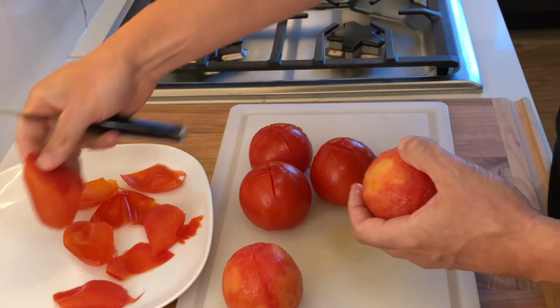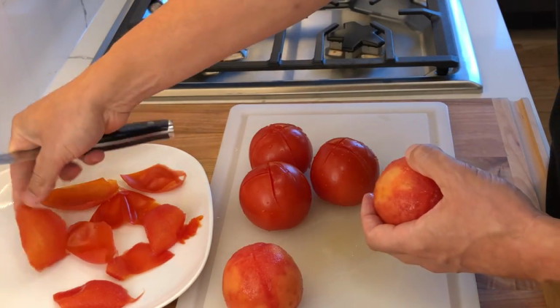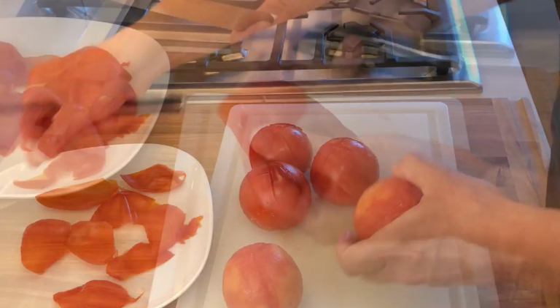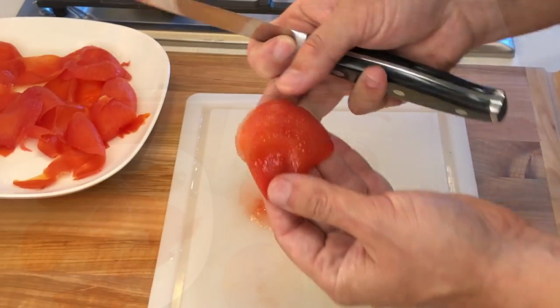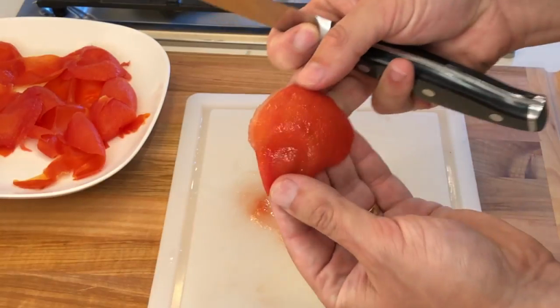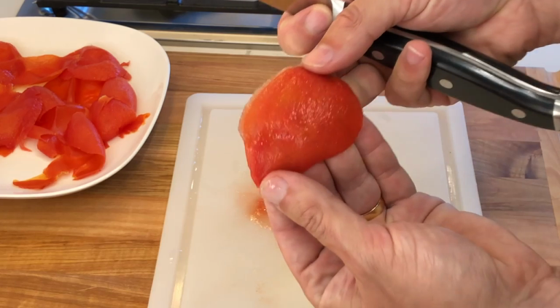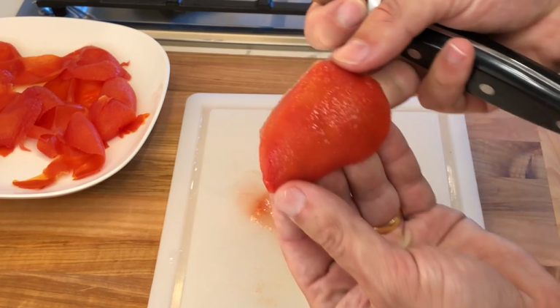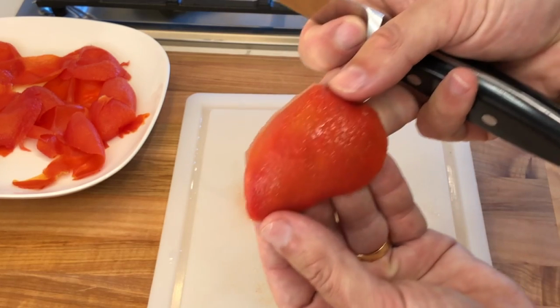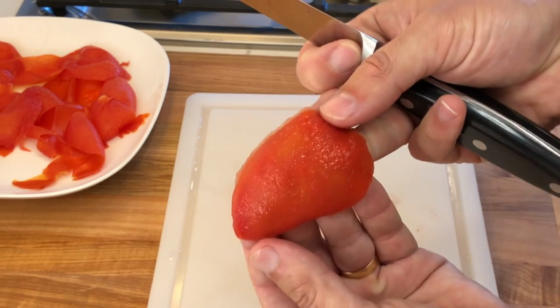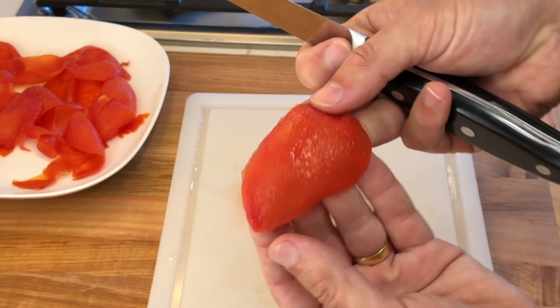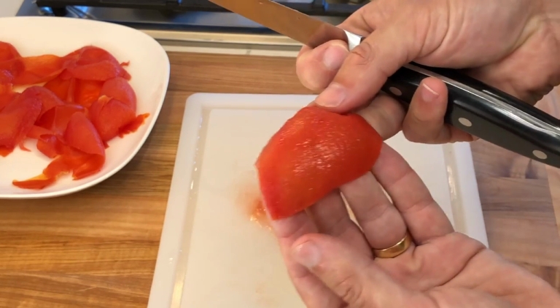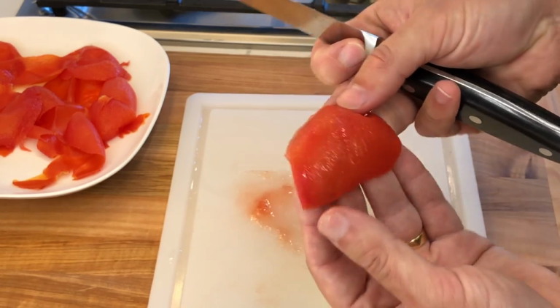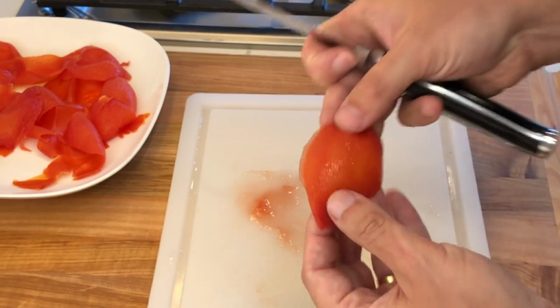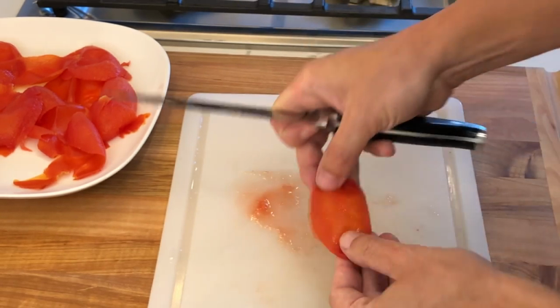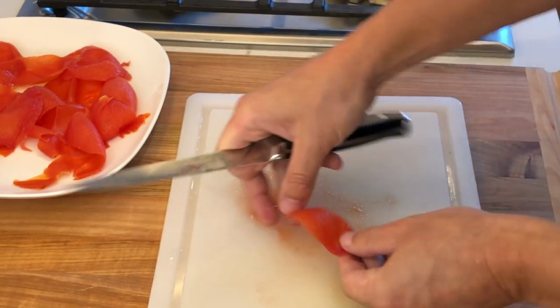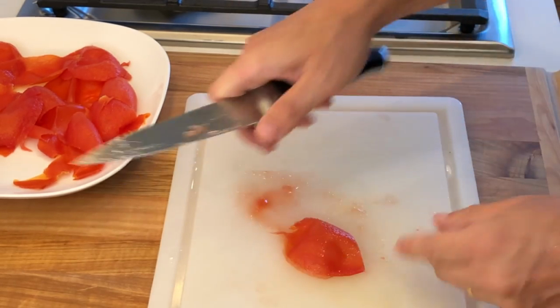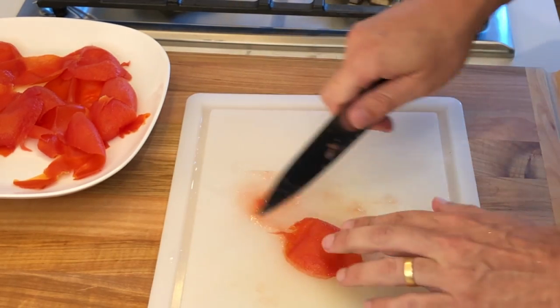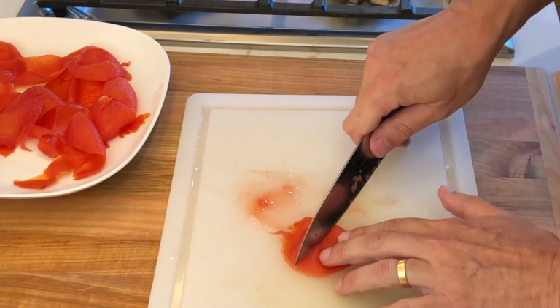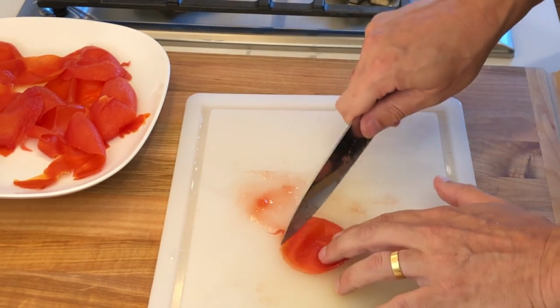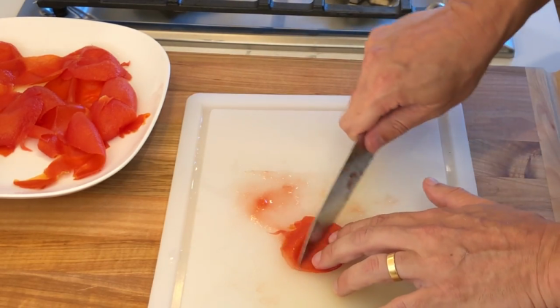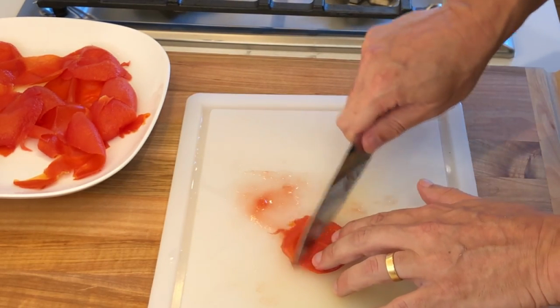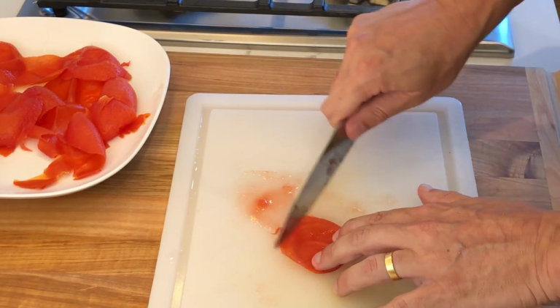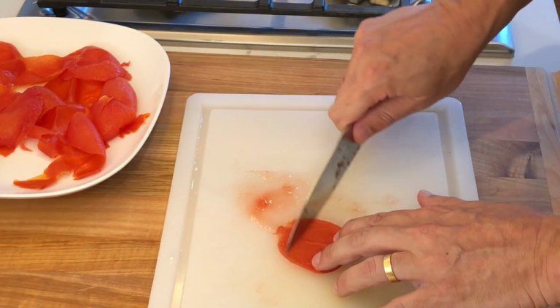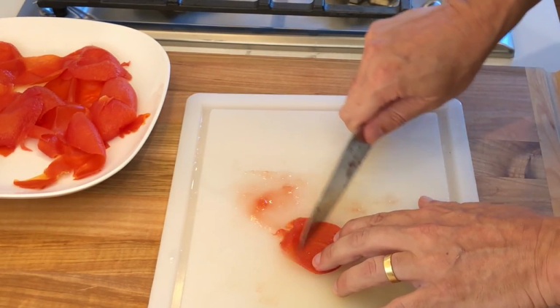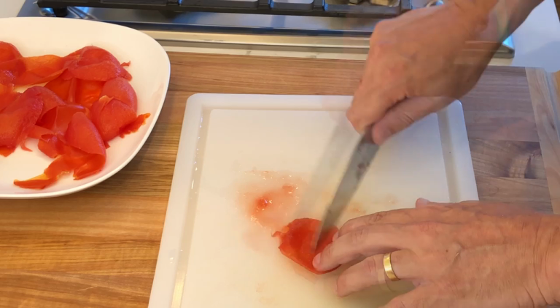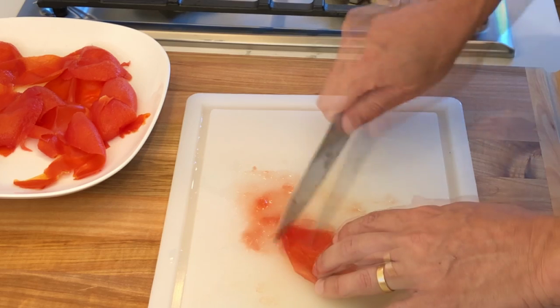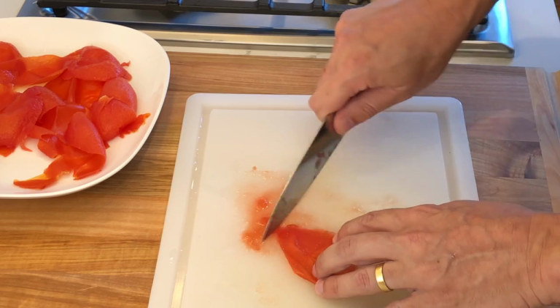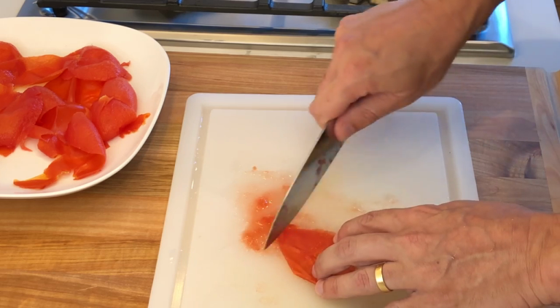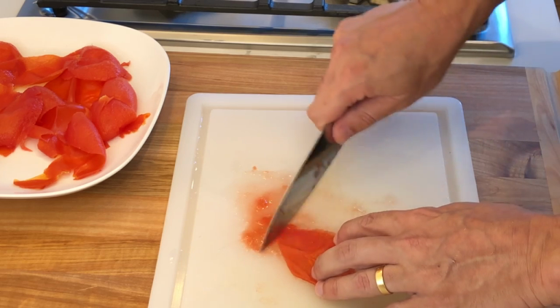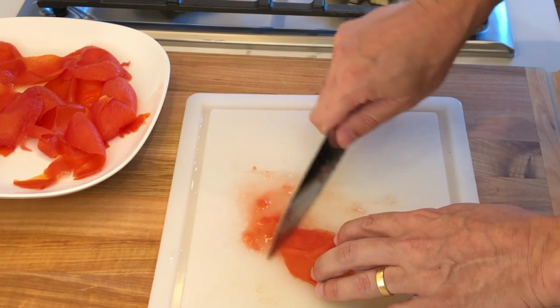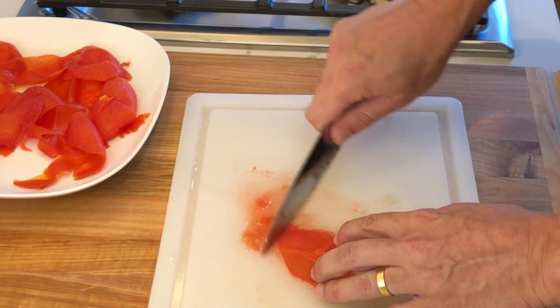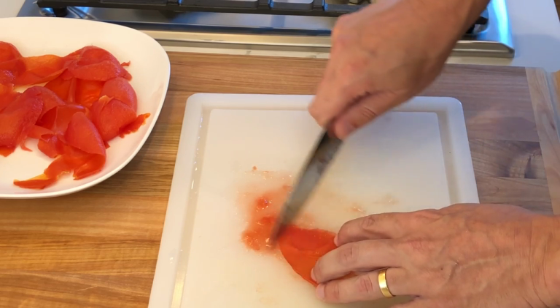This step is optional, but if there's too much meat left on the skin, you can scrape it off with a knife in order to get a more translucent chip once you fry it.